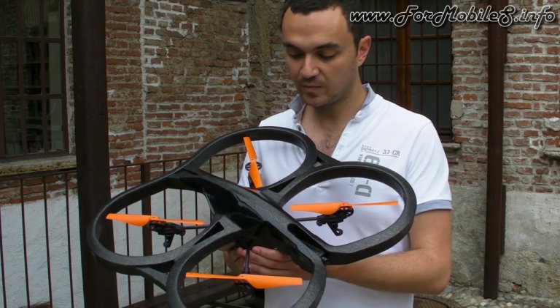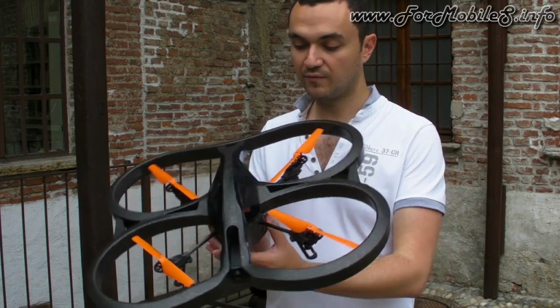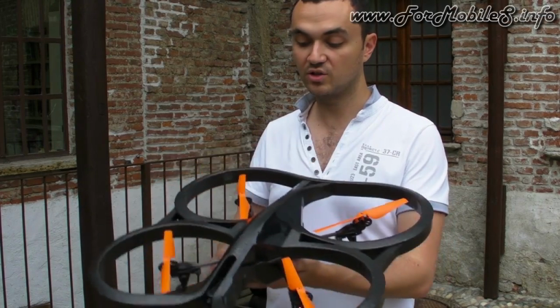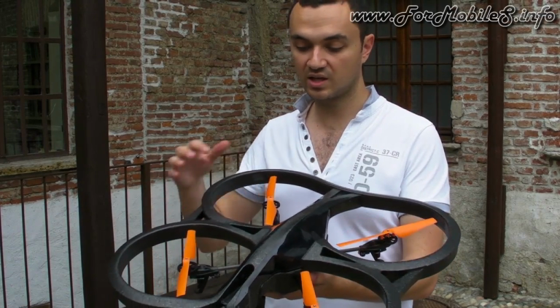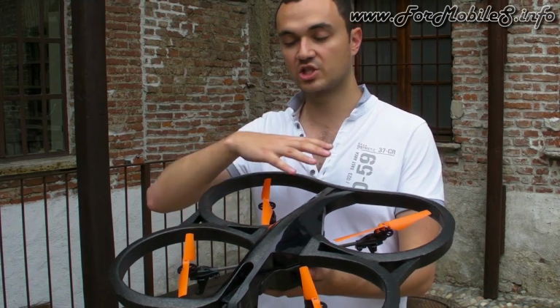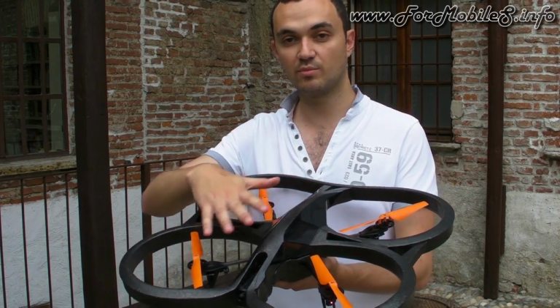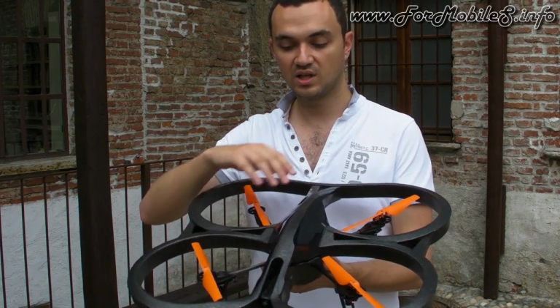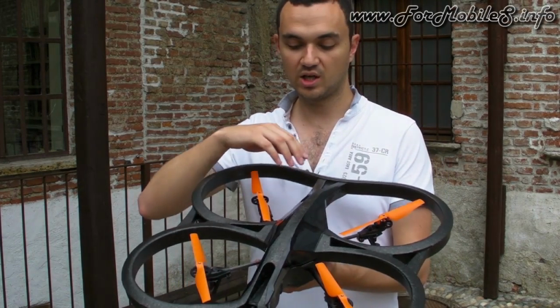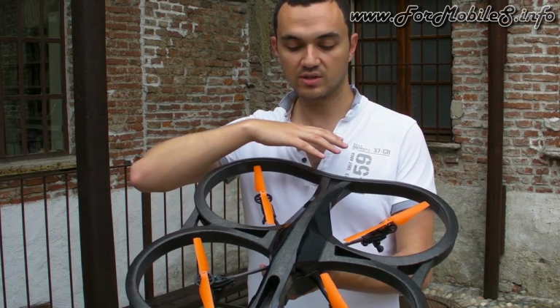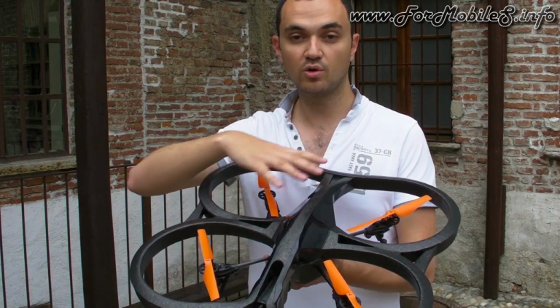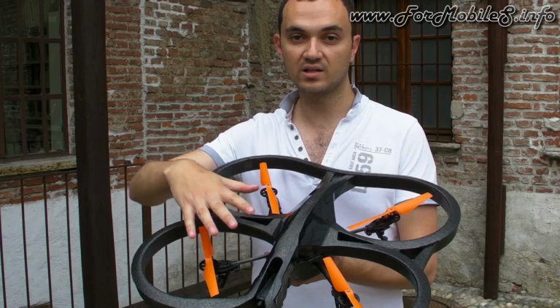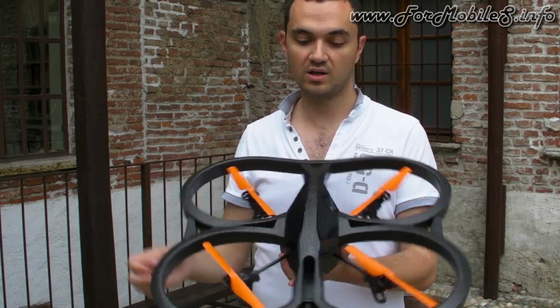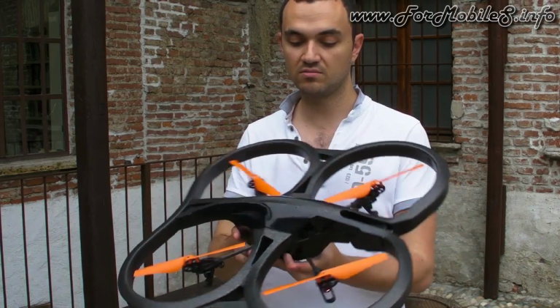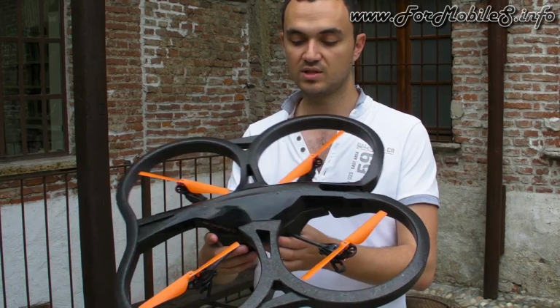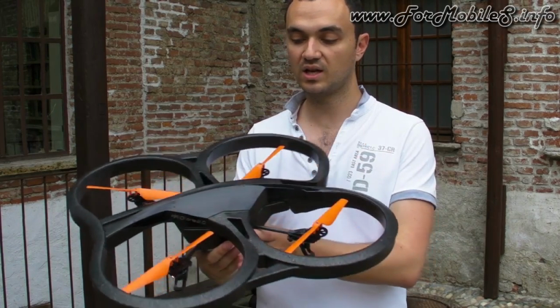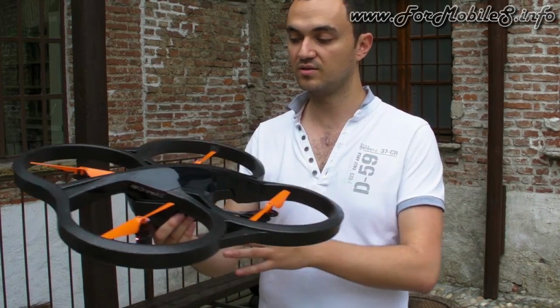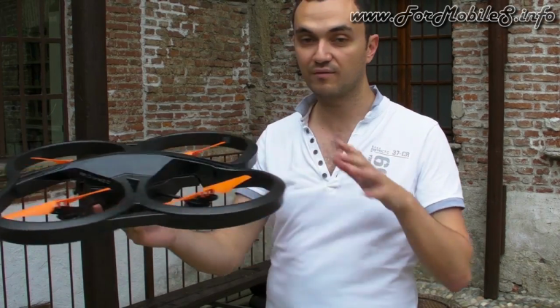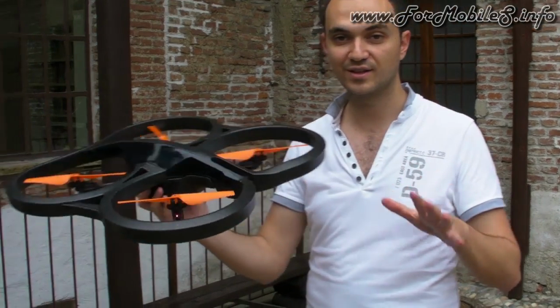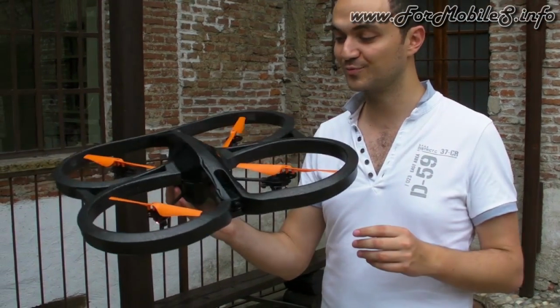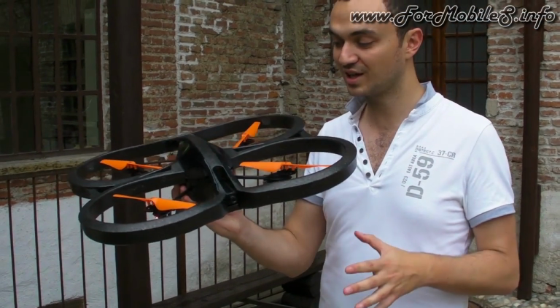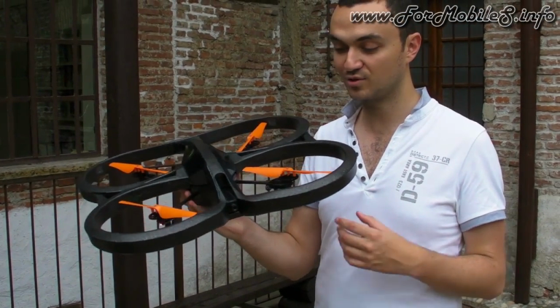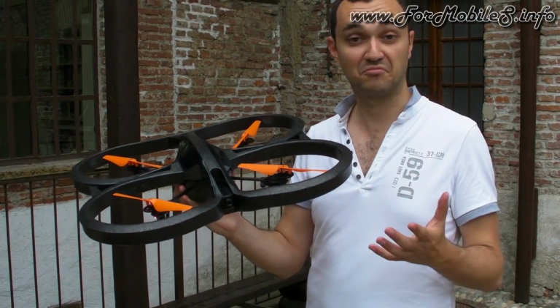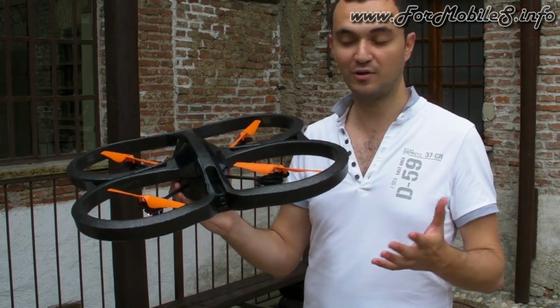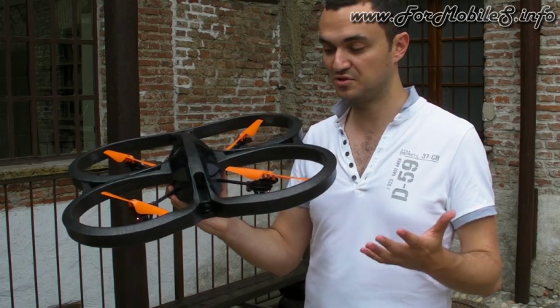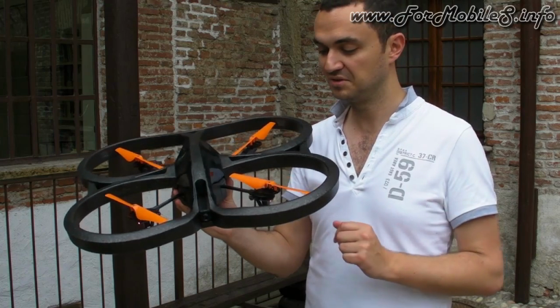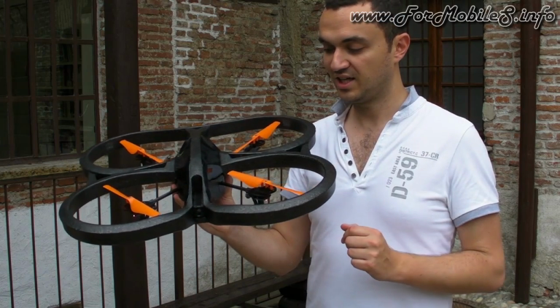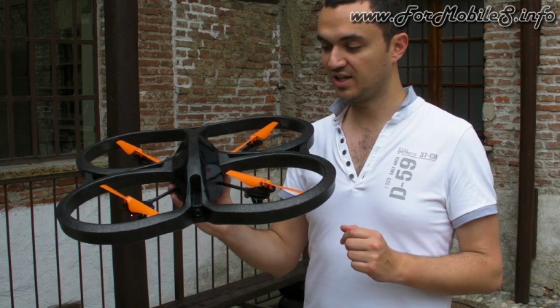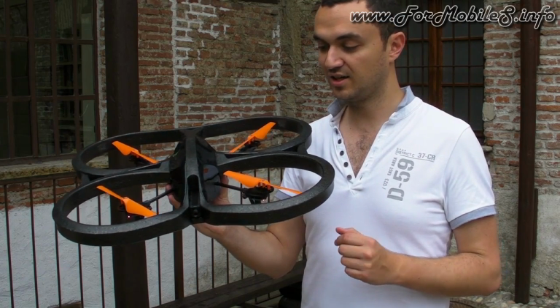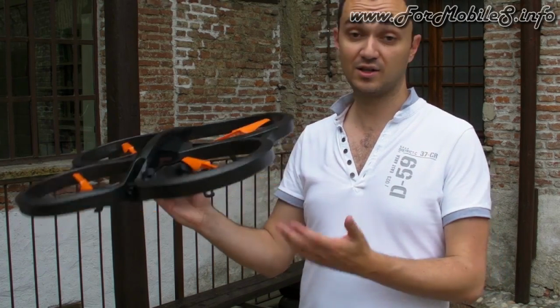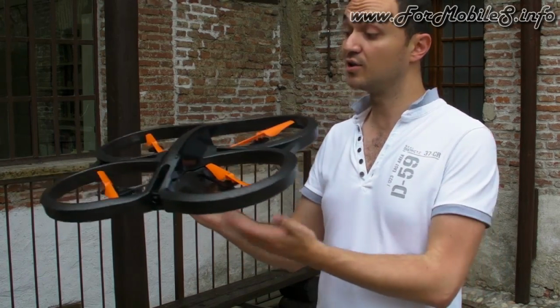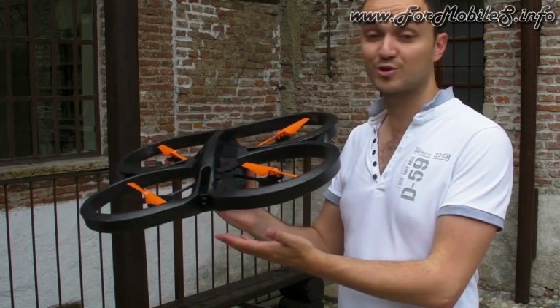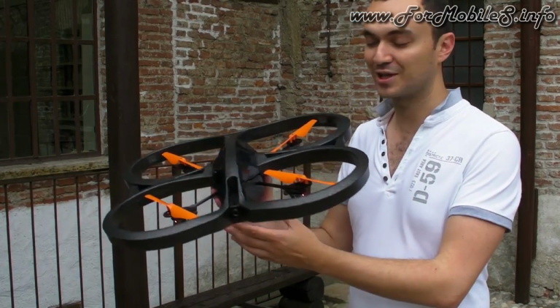The design has changed a bit — it's all black now, a bit like a stealth design. So it's fun, it's new, and it looks great.